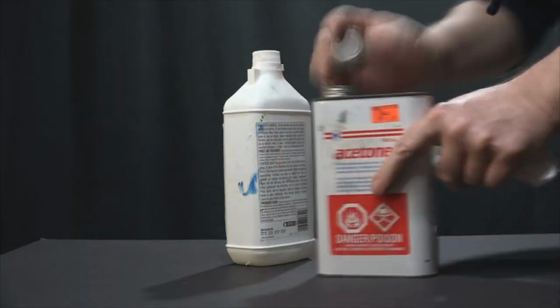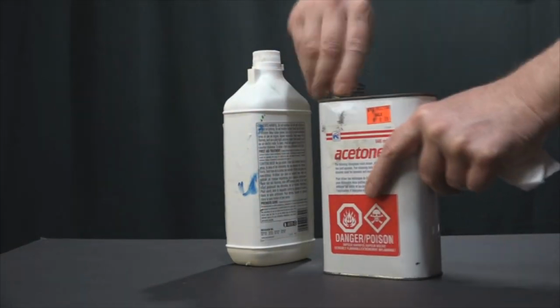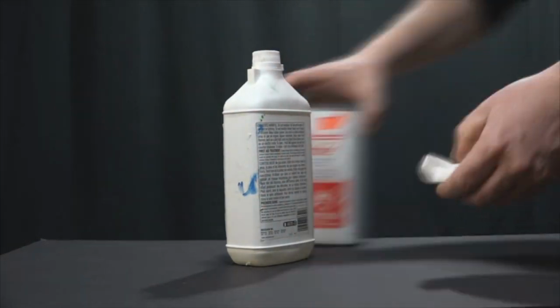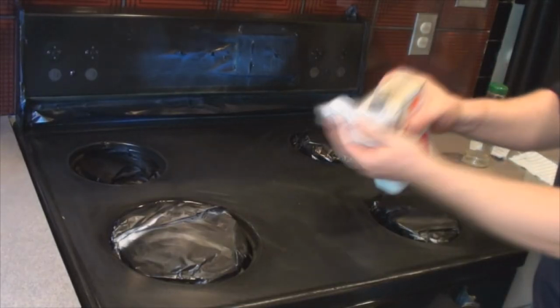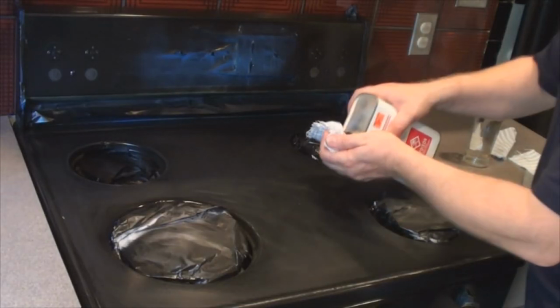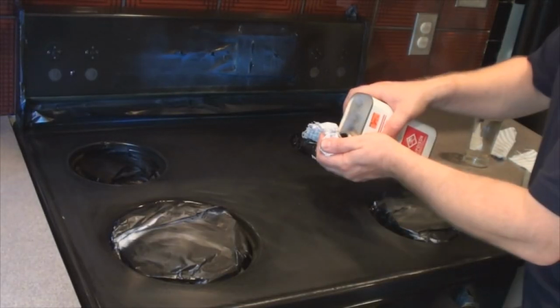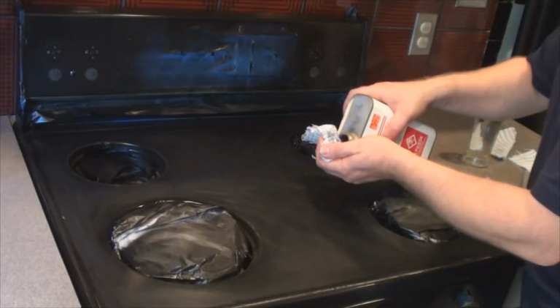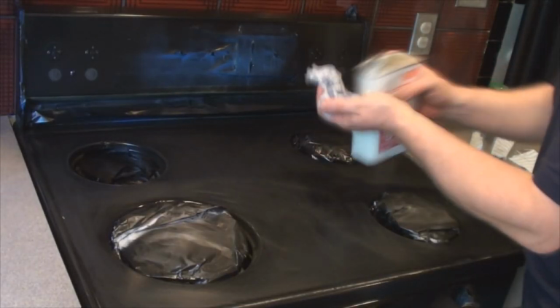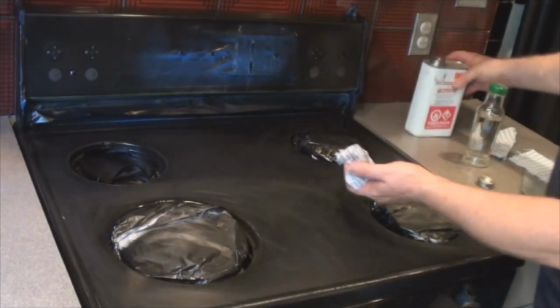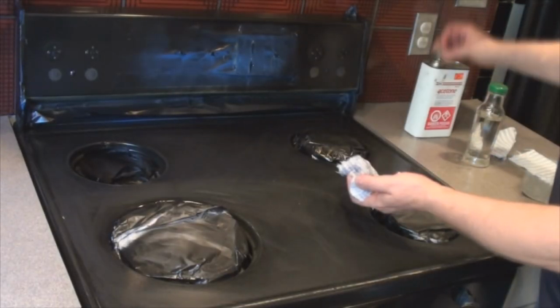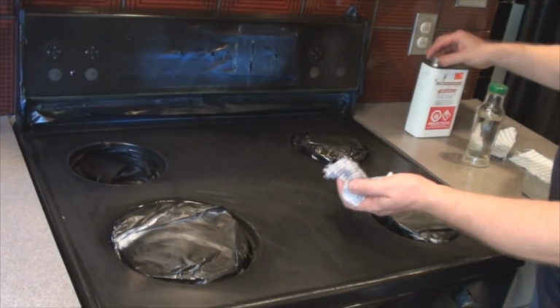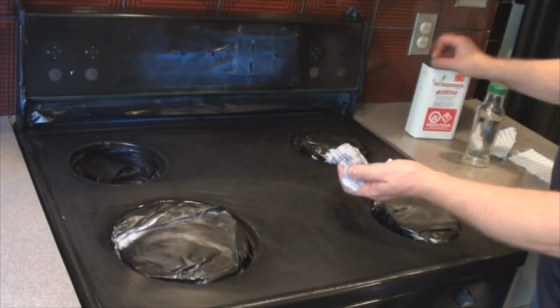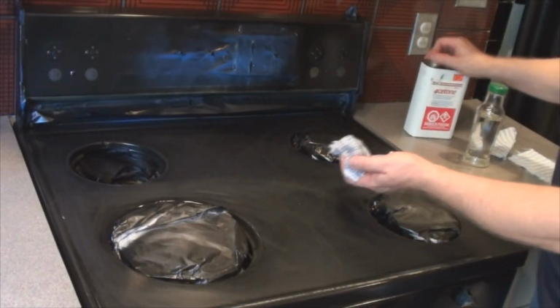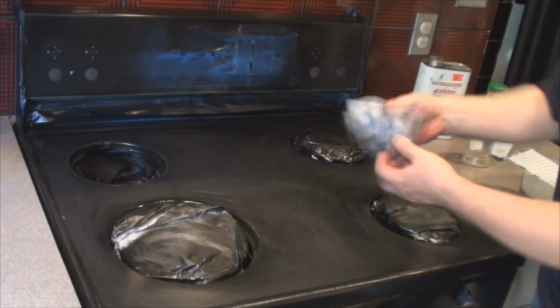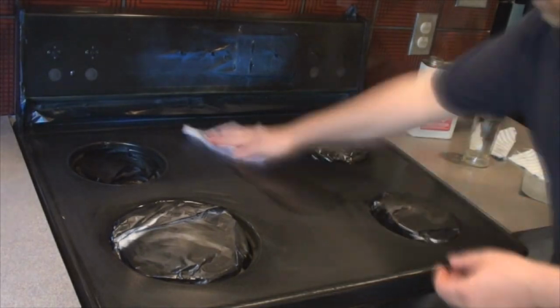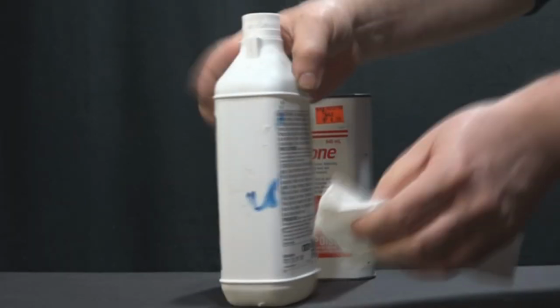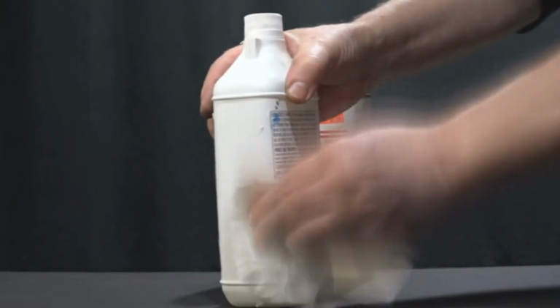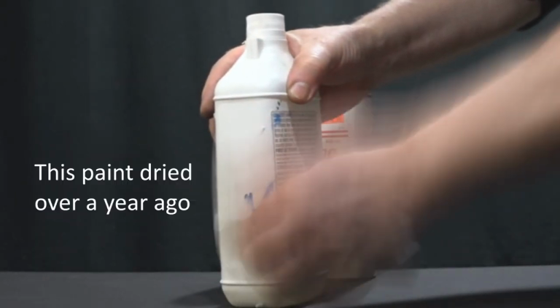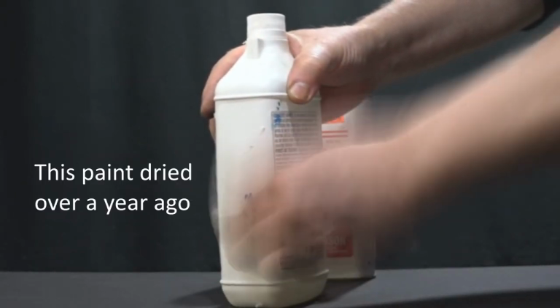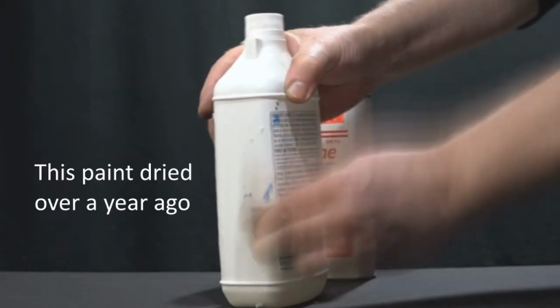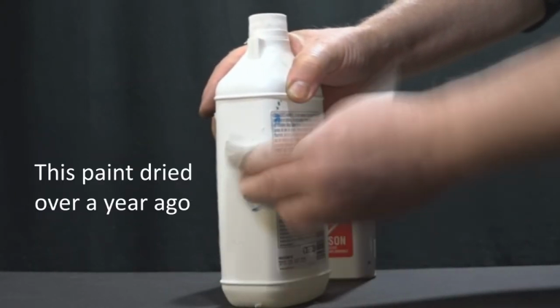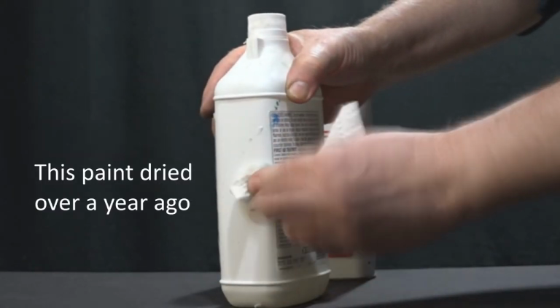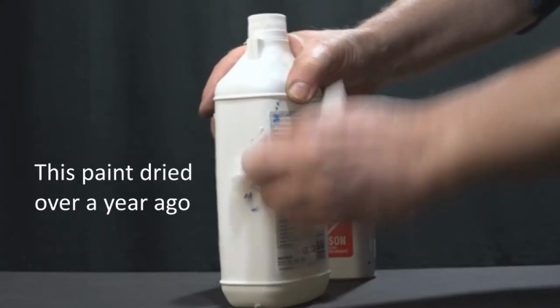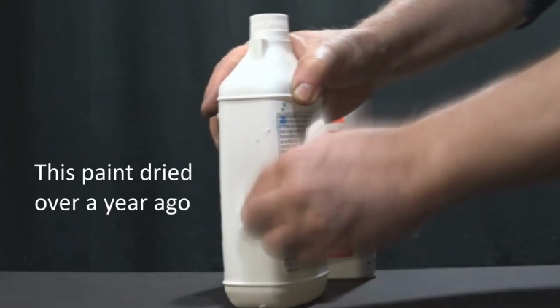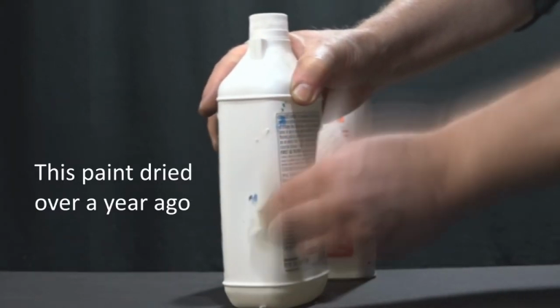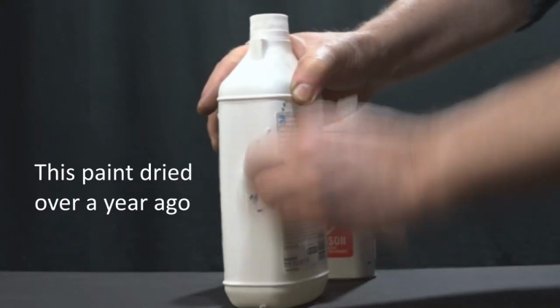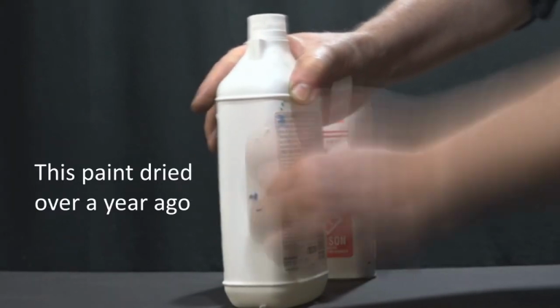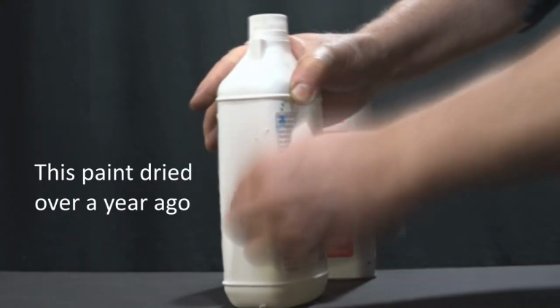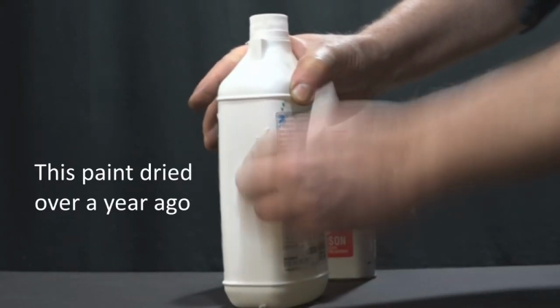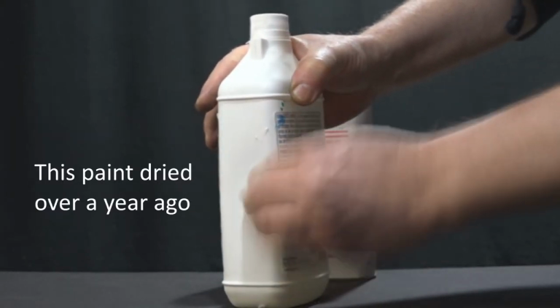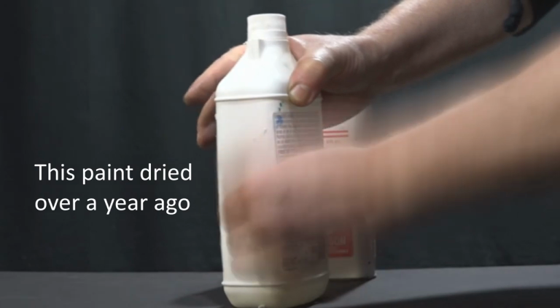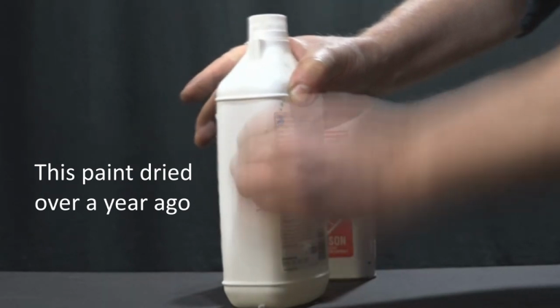The first solvent I'll mention is acetone. It's good for cleaning up just about any kind of paint and many plastics and polyester resin. It even makes a good degreaser and clean up for solder flux.